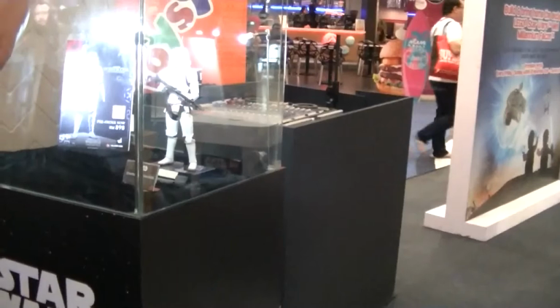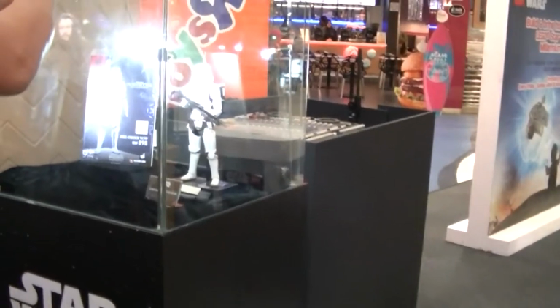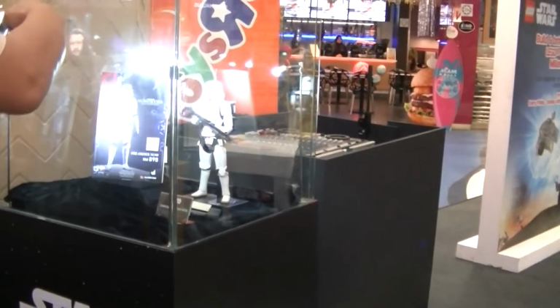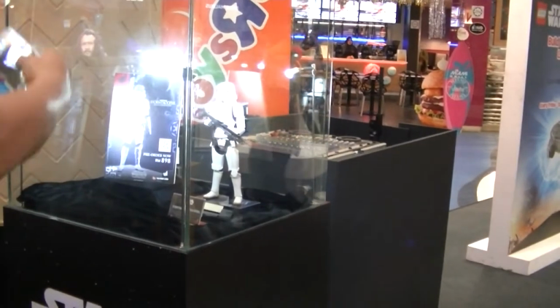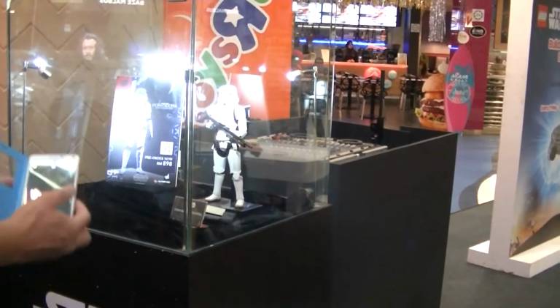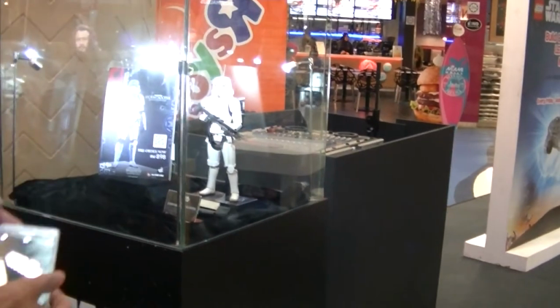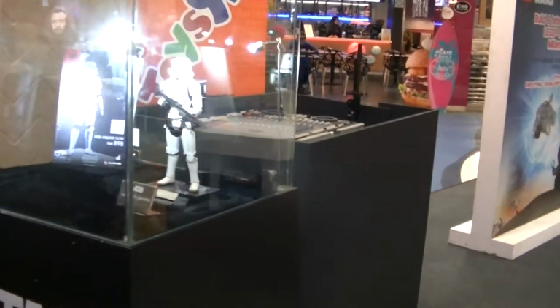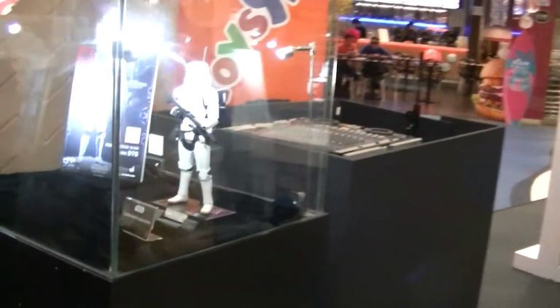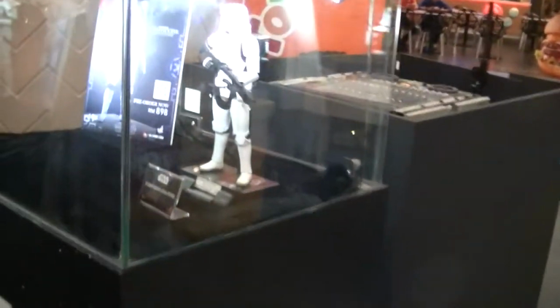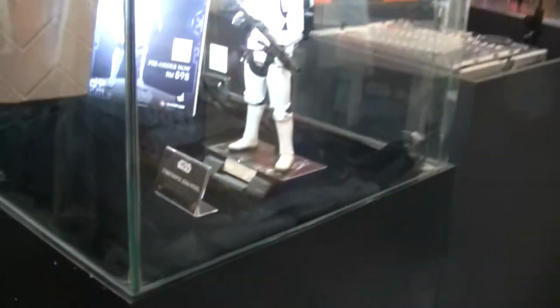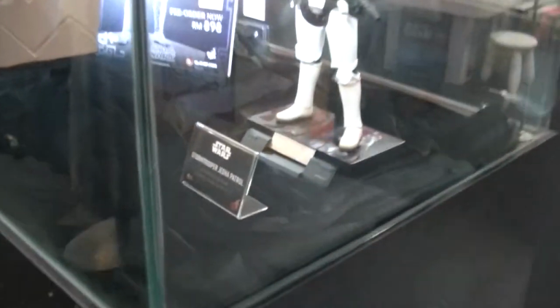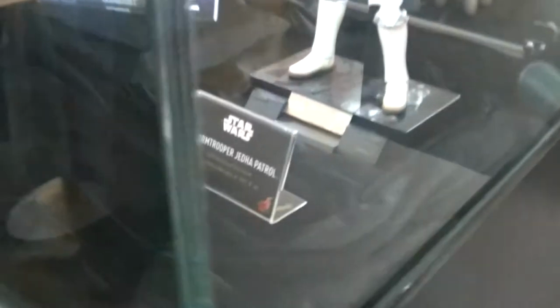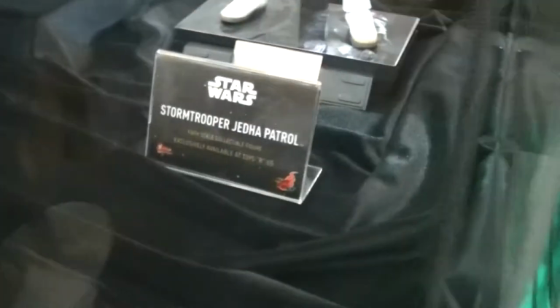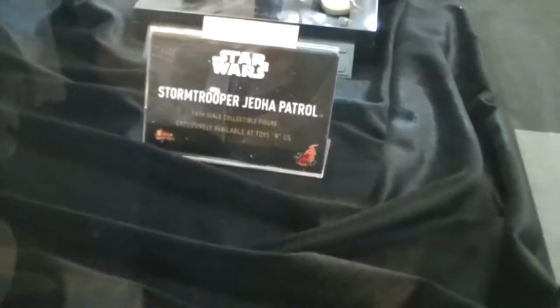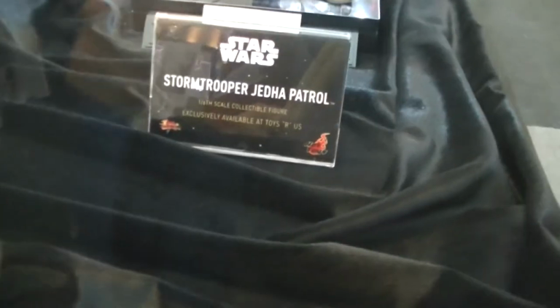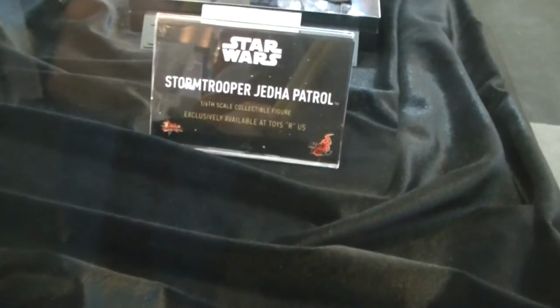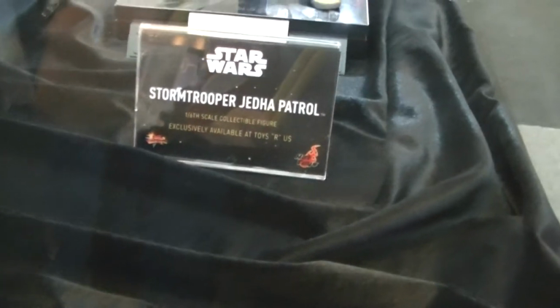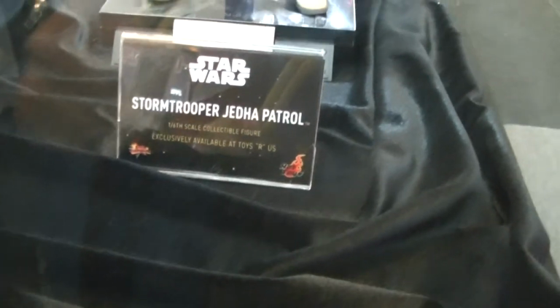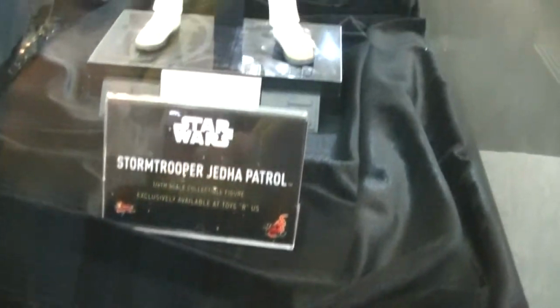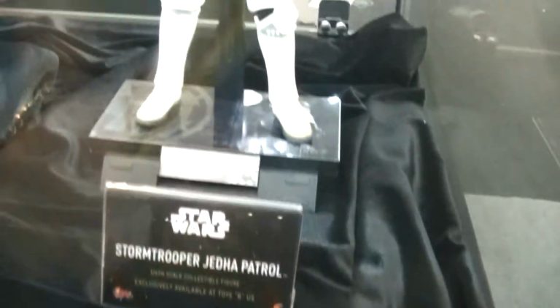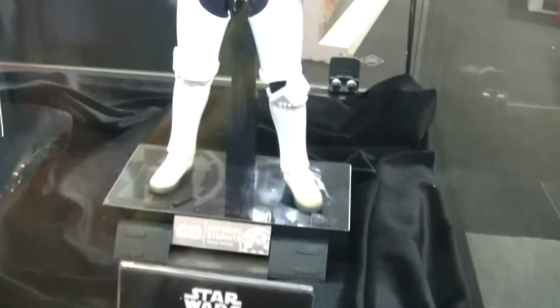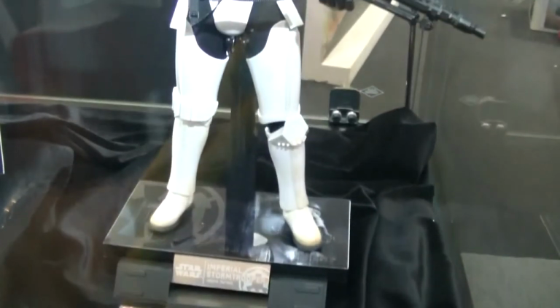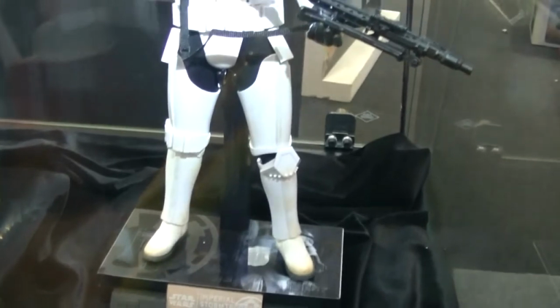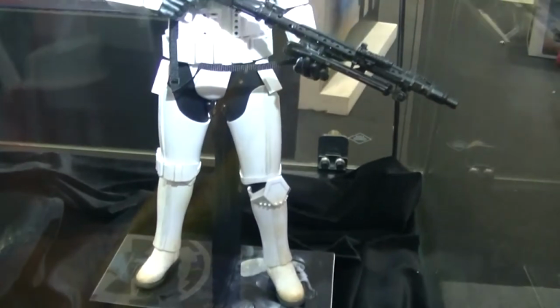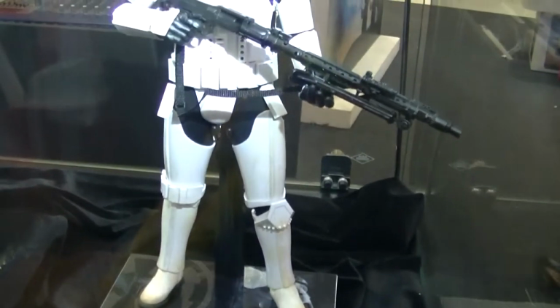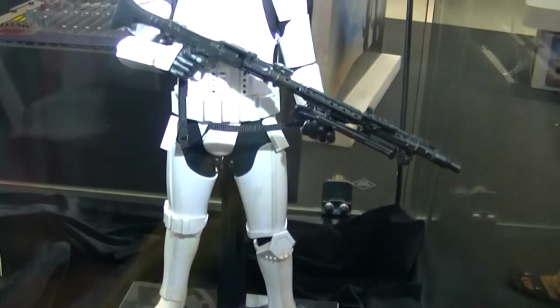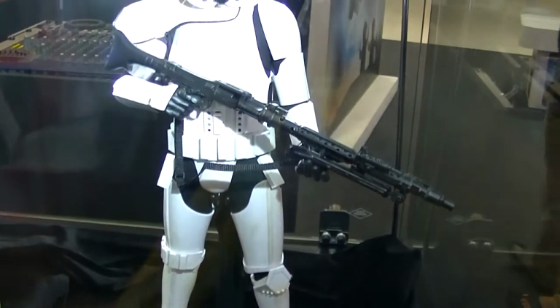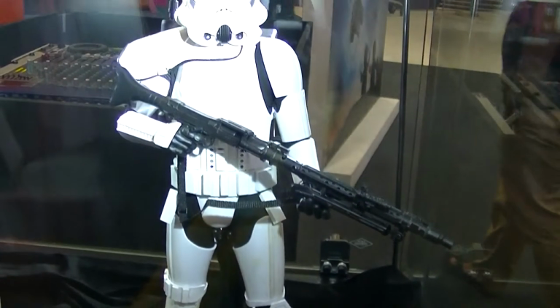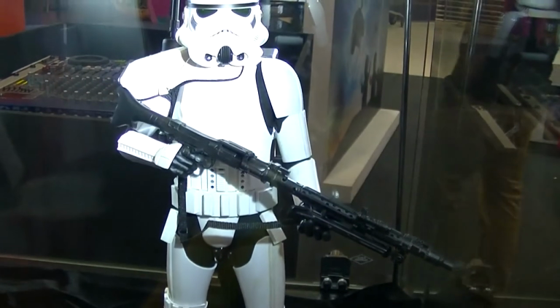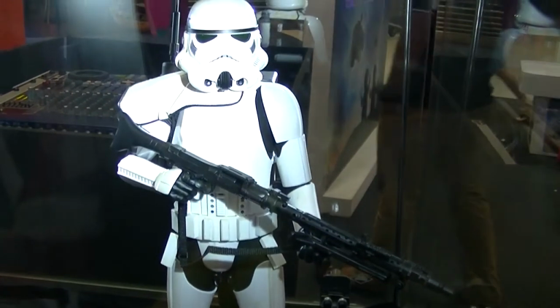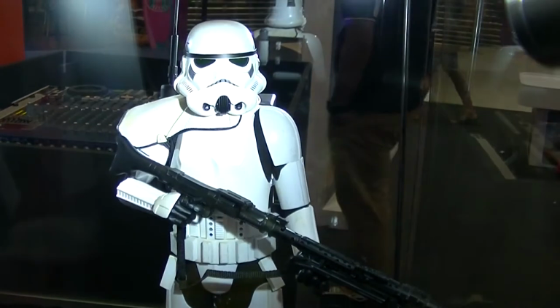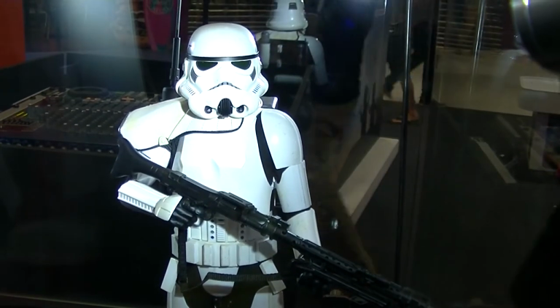What is that? Stormtrooper. Oh, this one is Jeddah Petrol. So this is the classic style — classic Stormtrooper design.